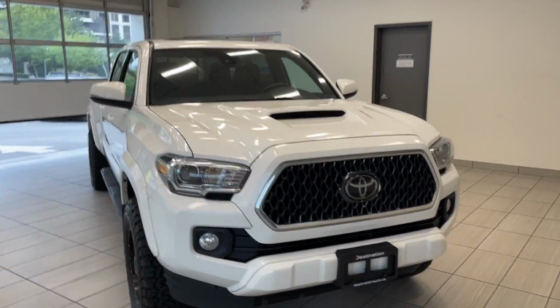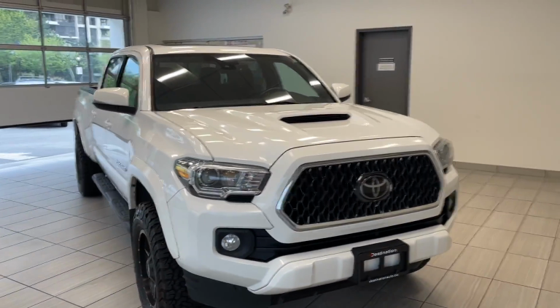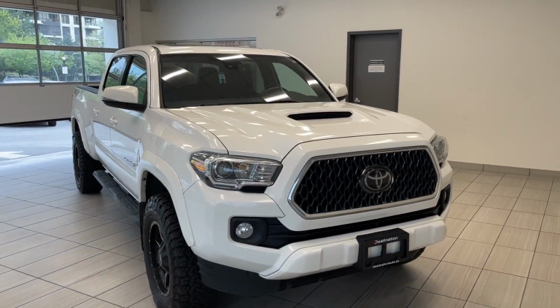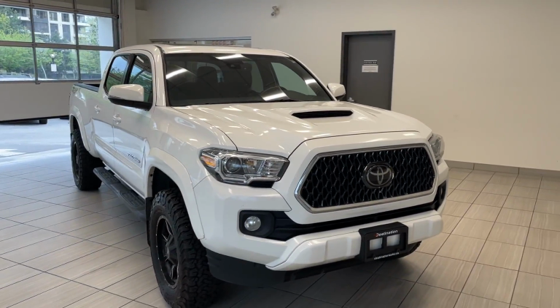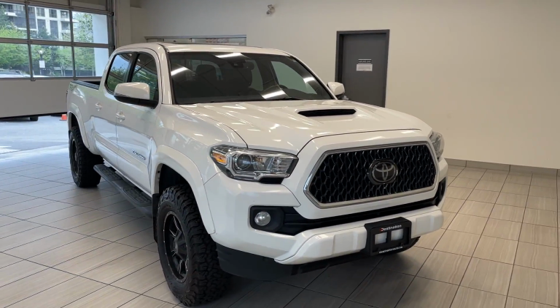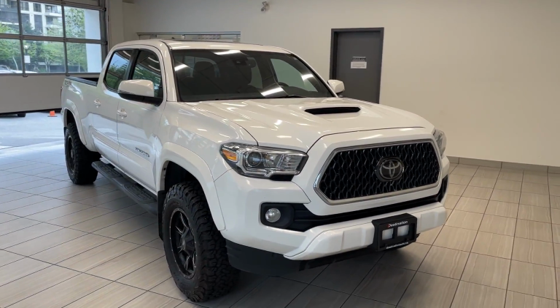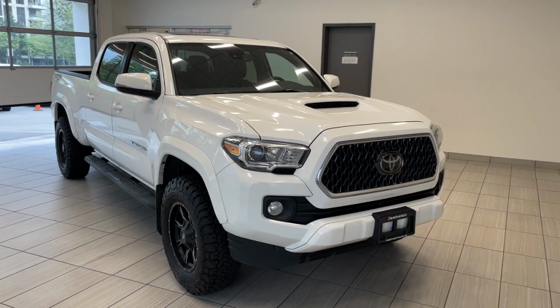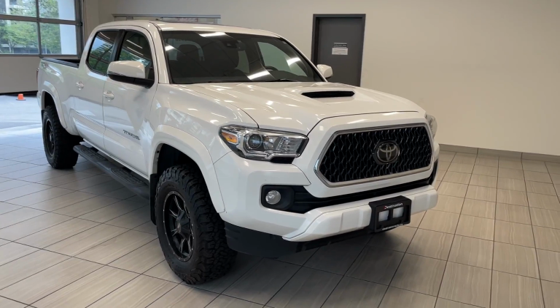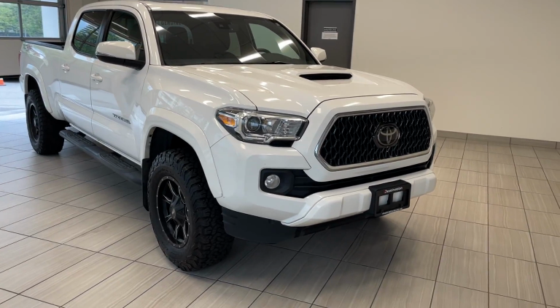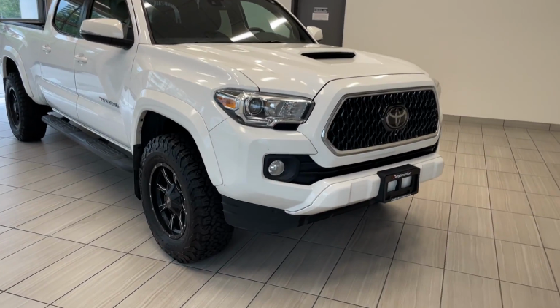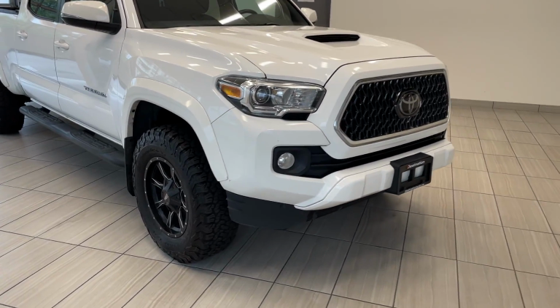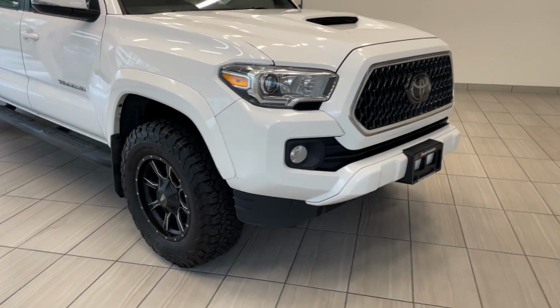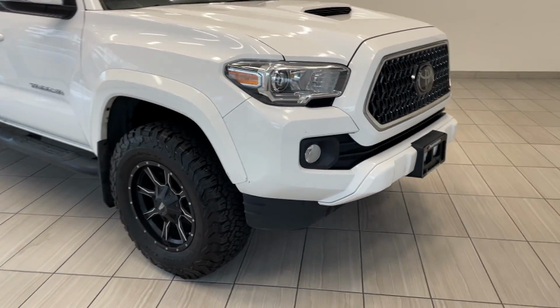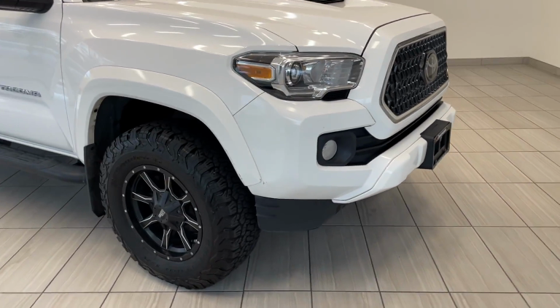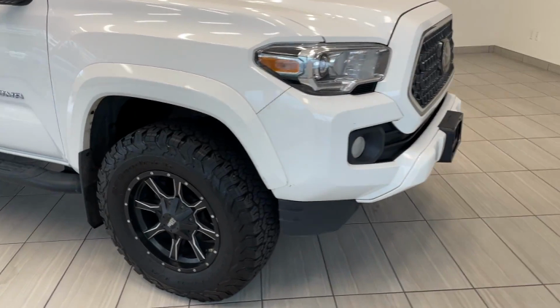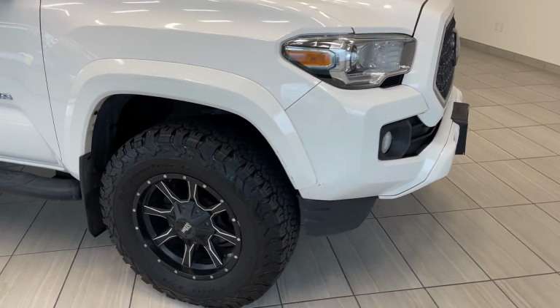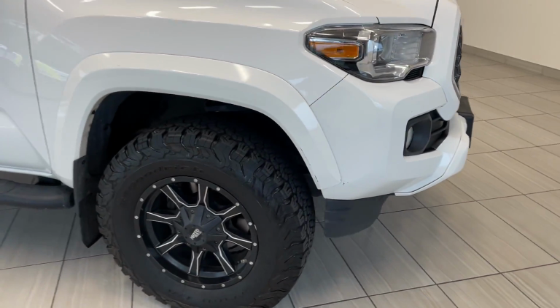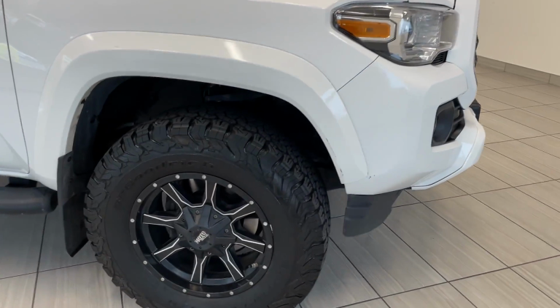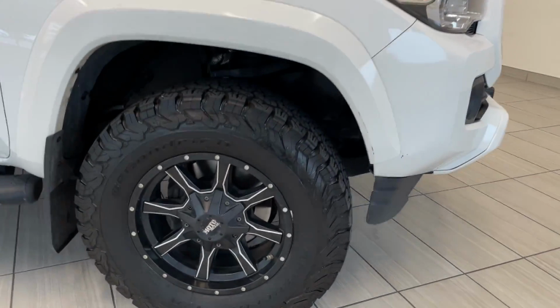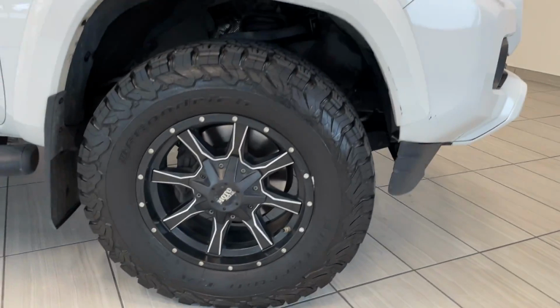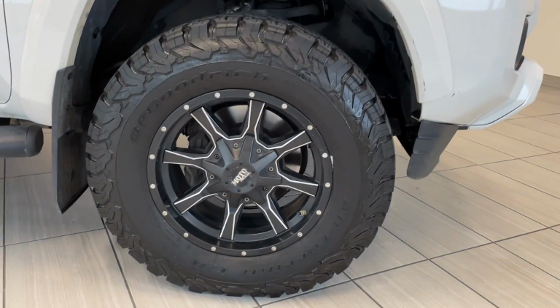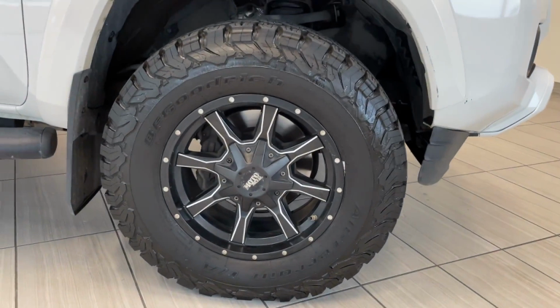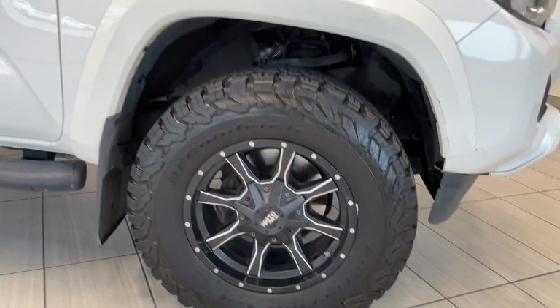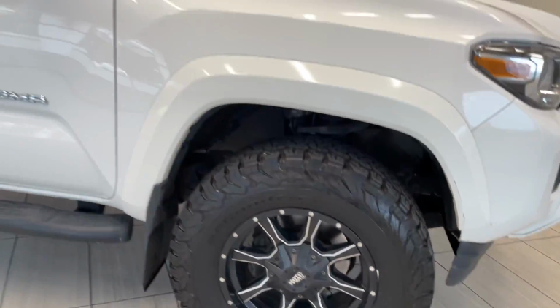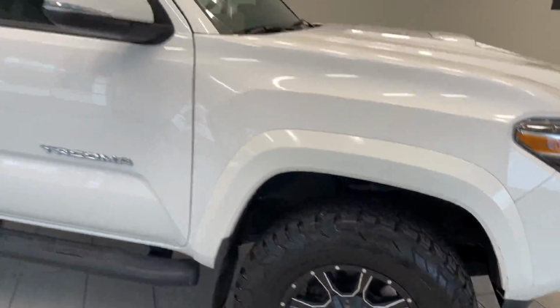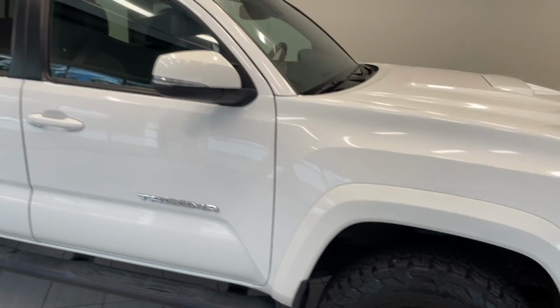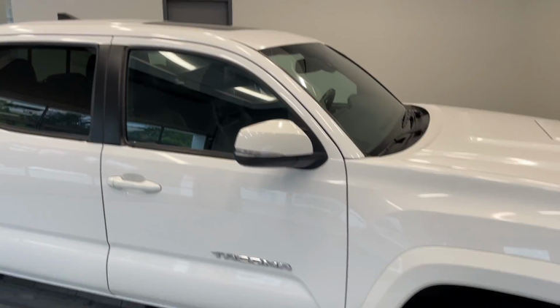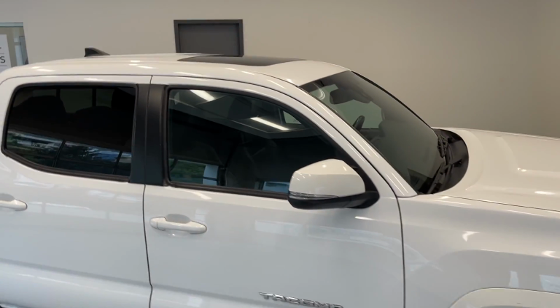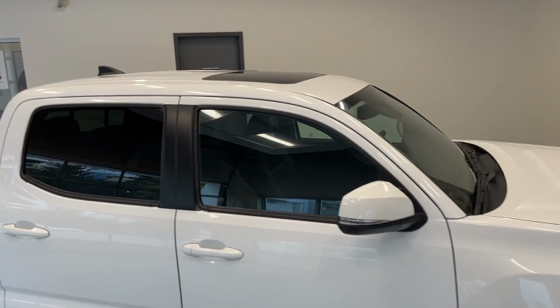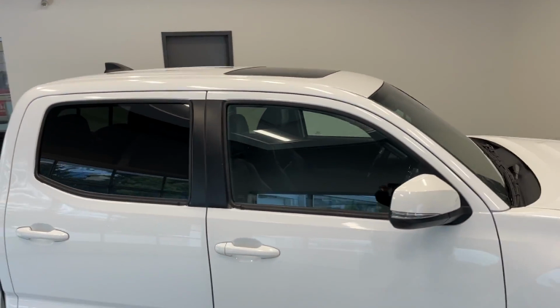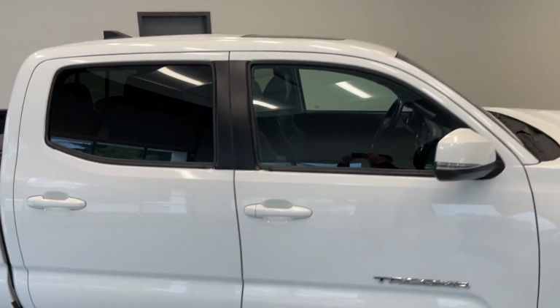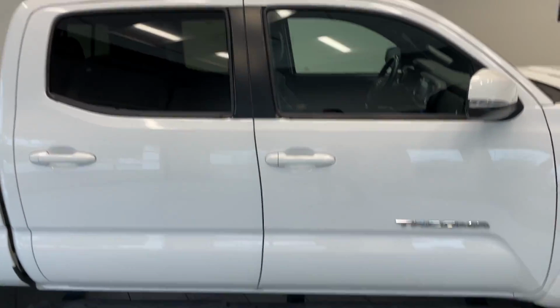Moving around to the side, you can see it's got nice aggressive tires and large wheels as well, with a sunroof up on top.